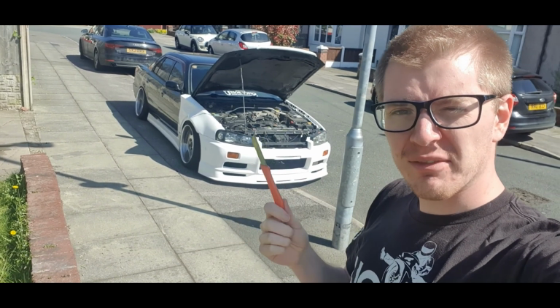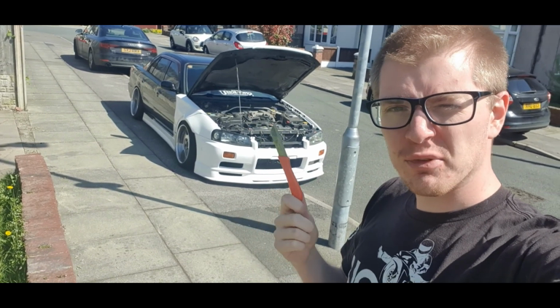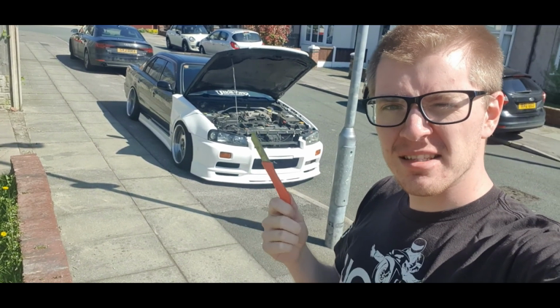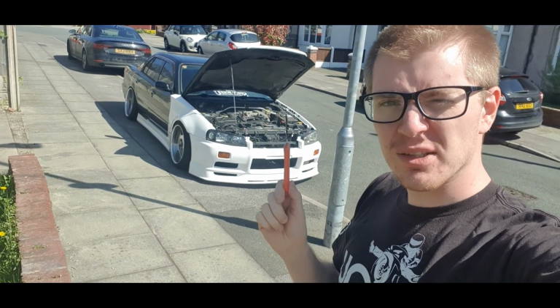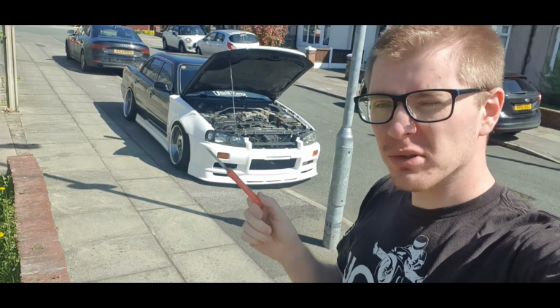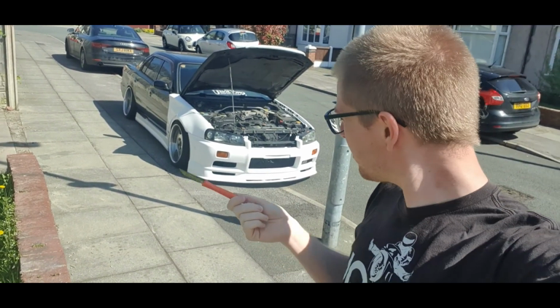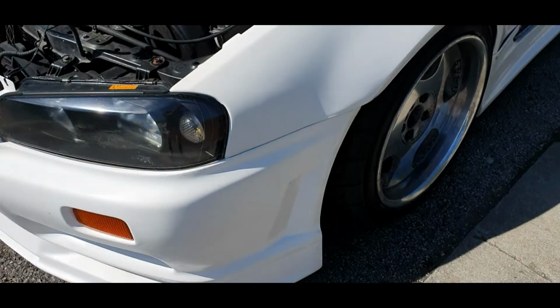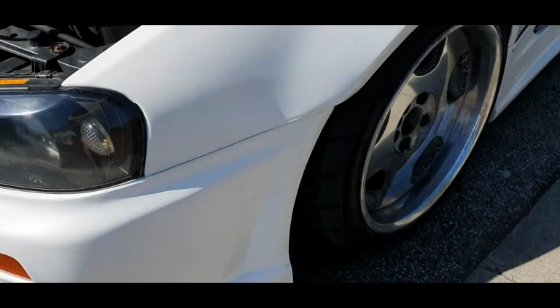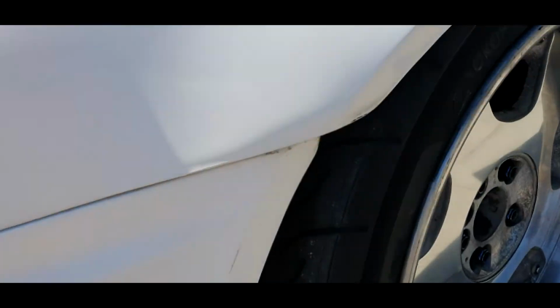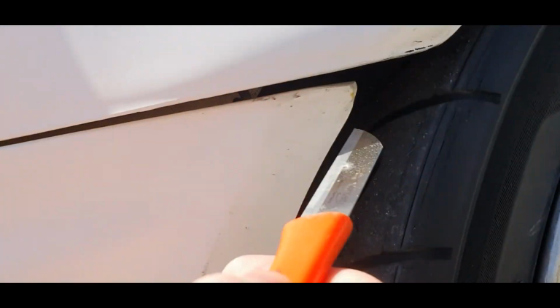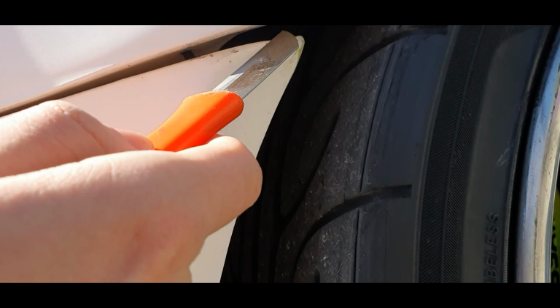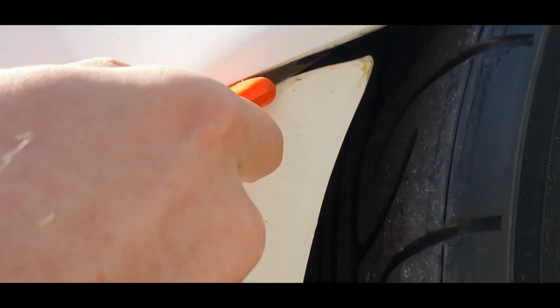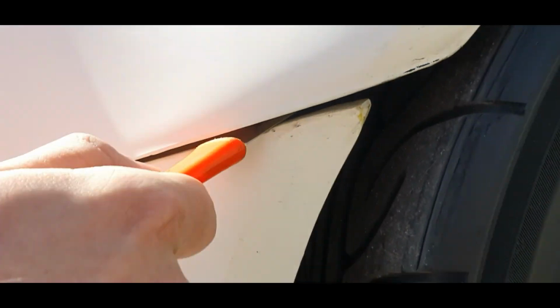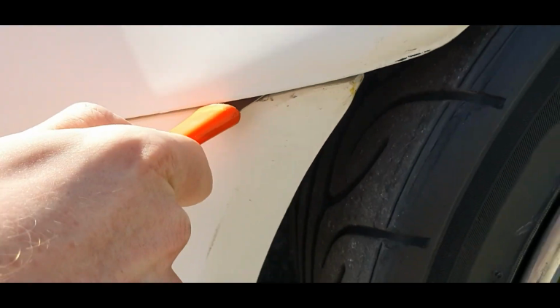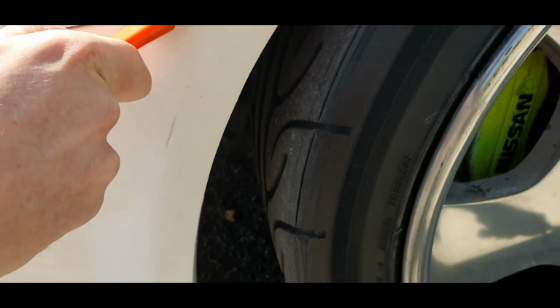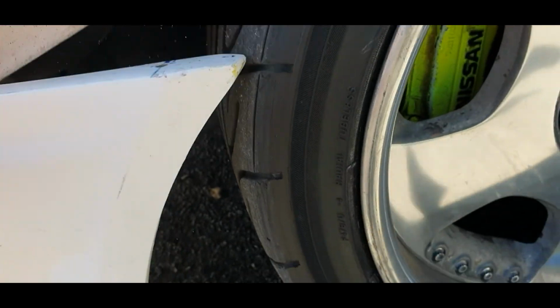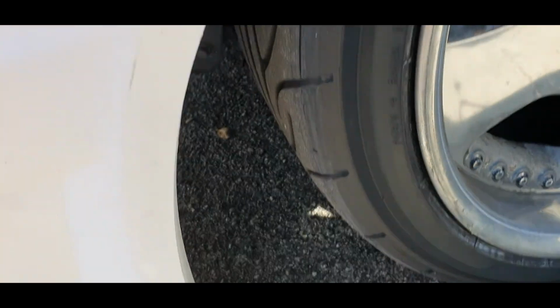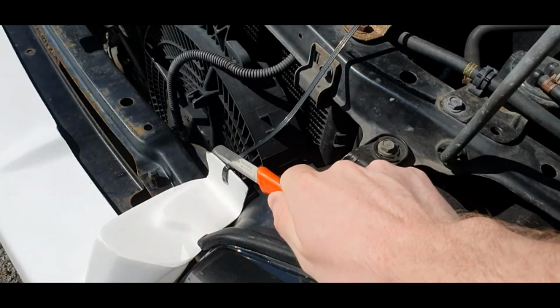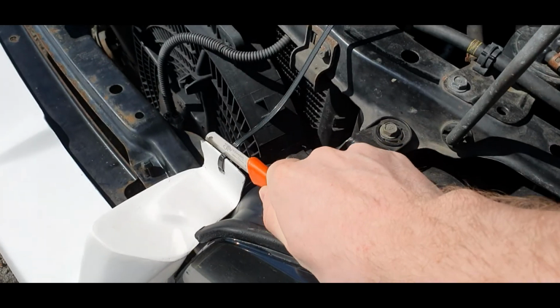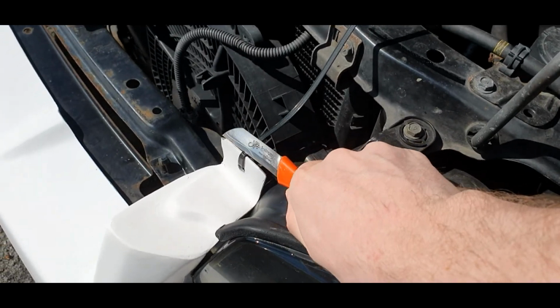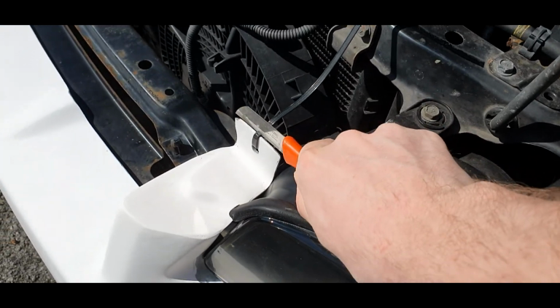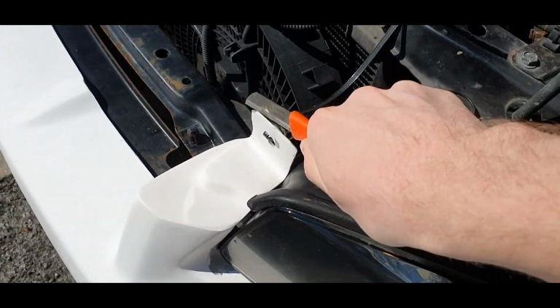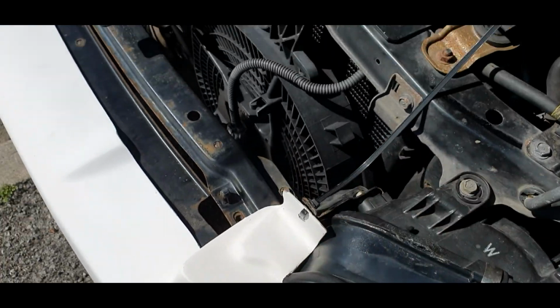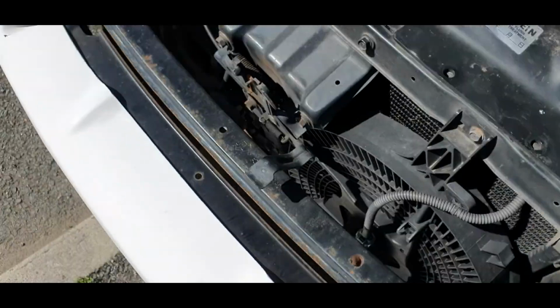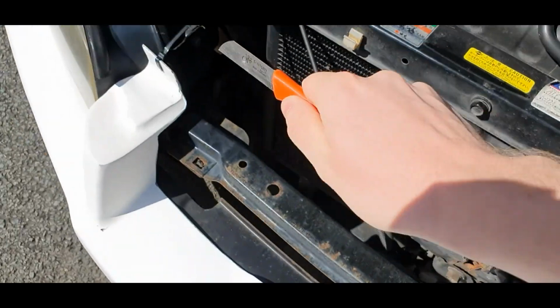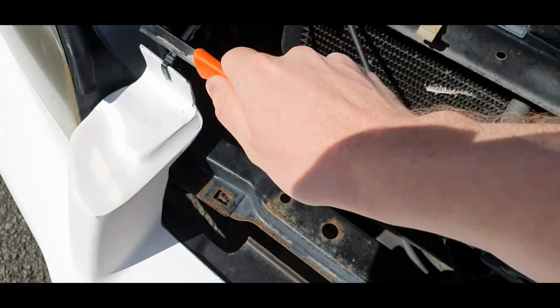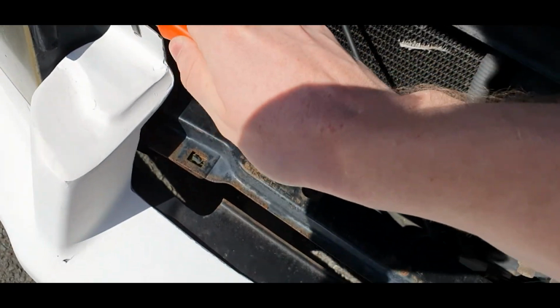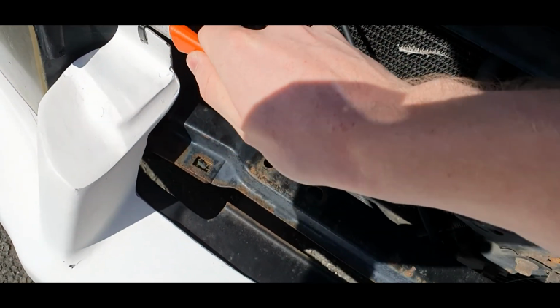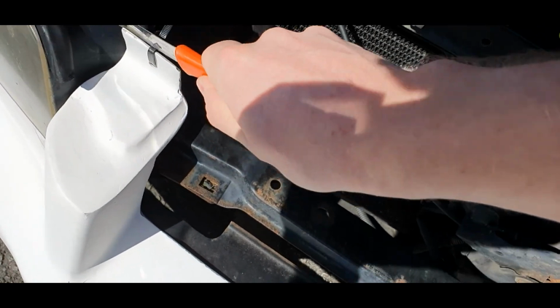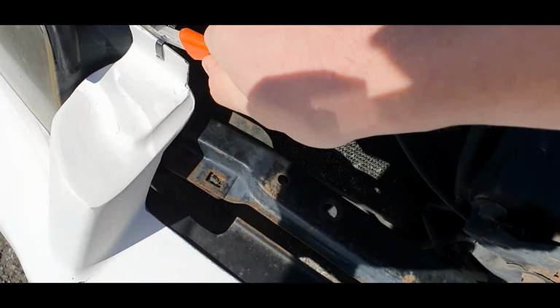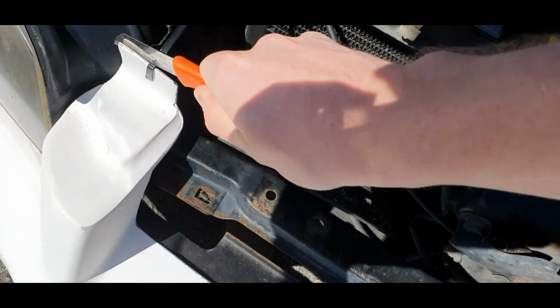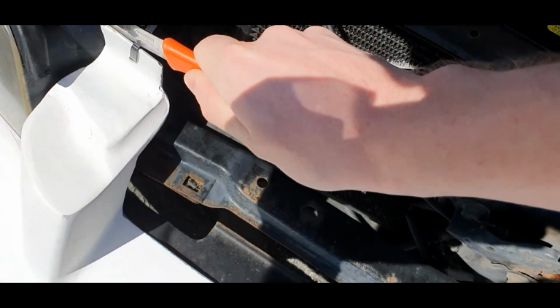I've got to take off the front end, that's why I'm holding the knife. Good old trusty cable ties — hold my life together.